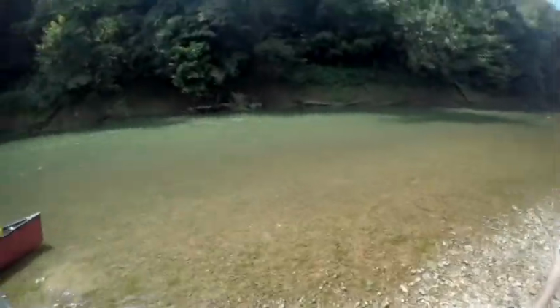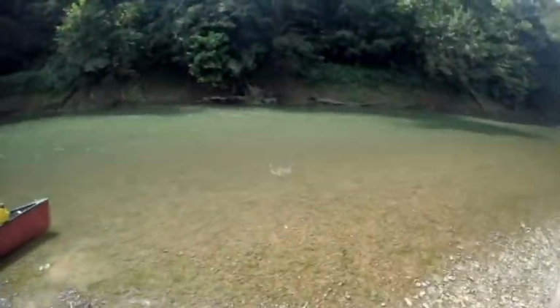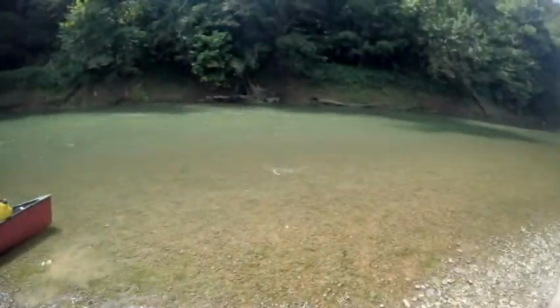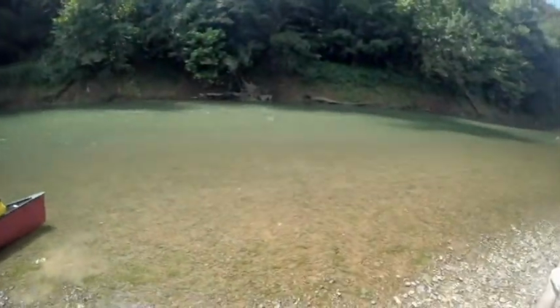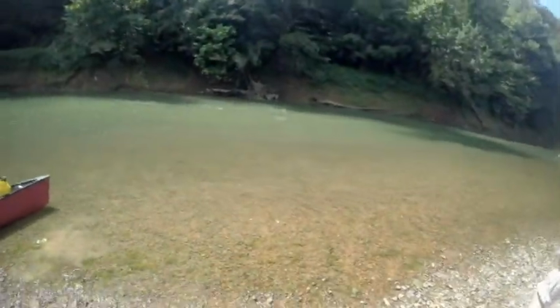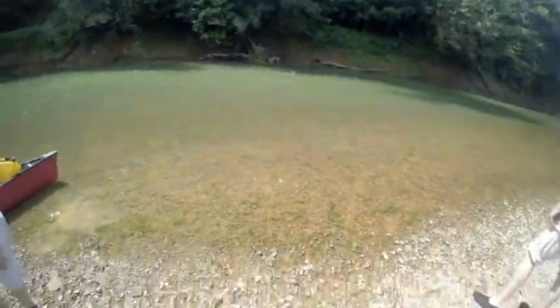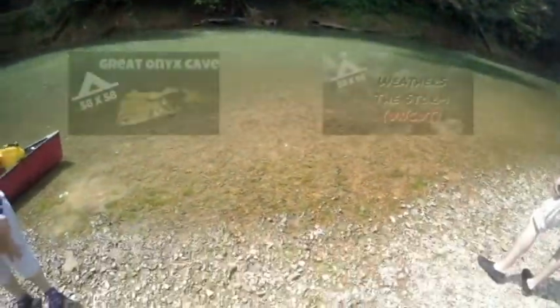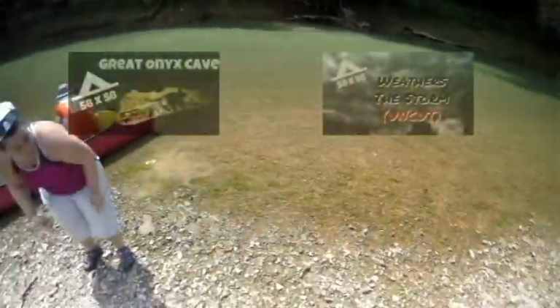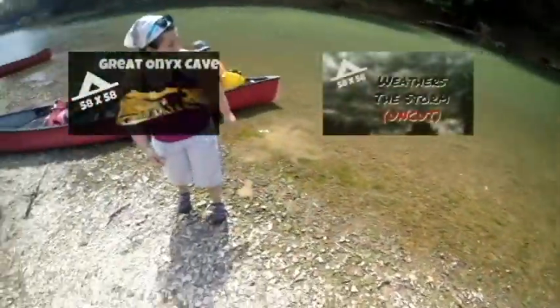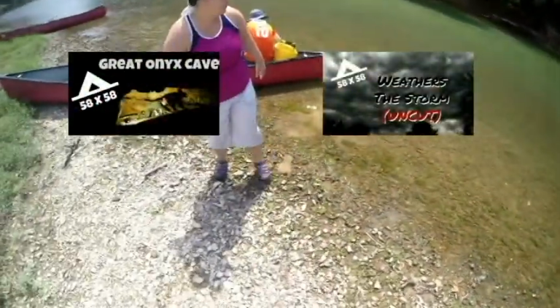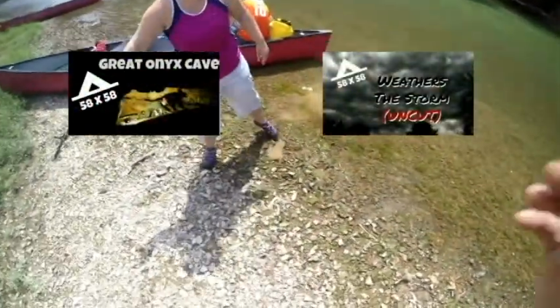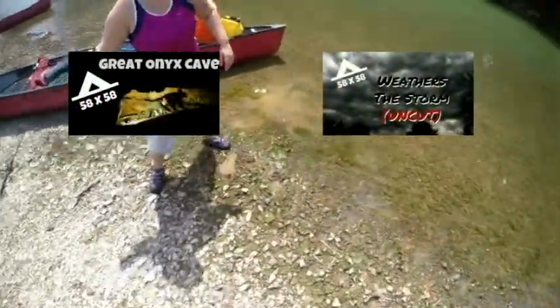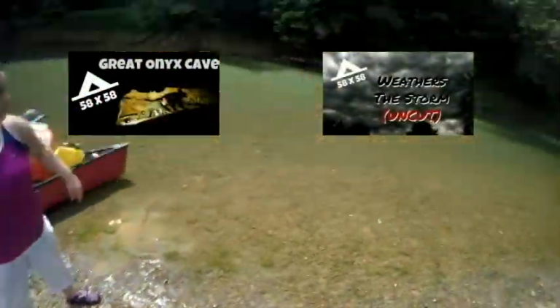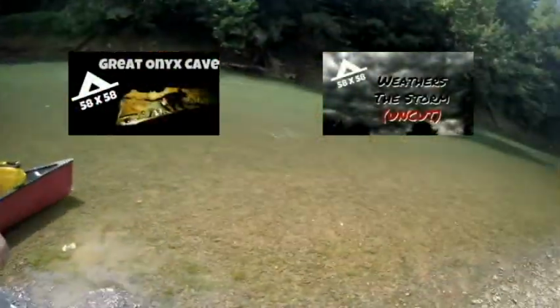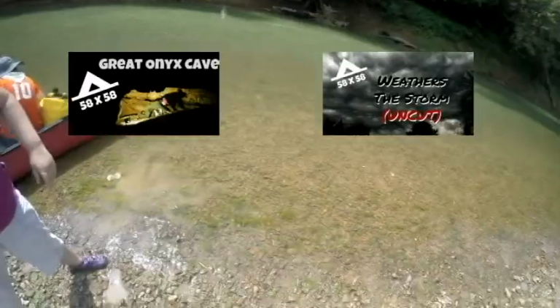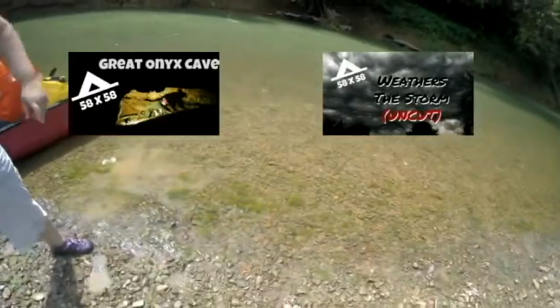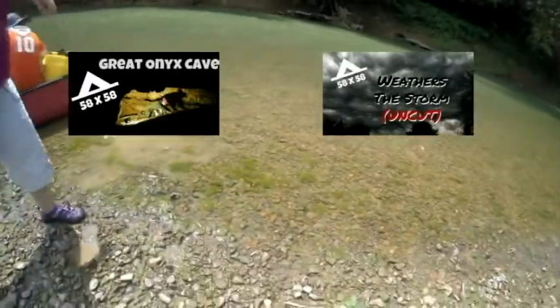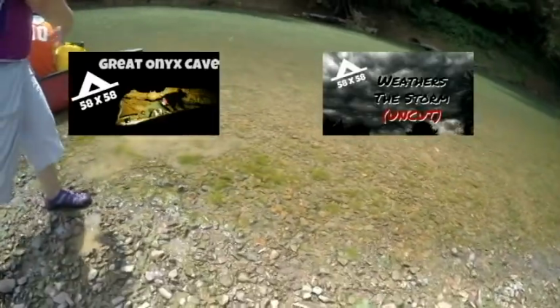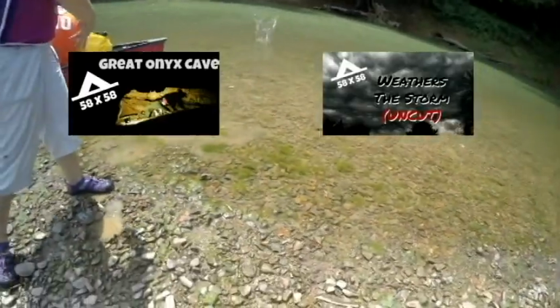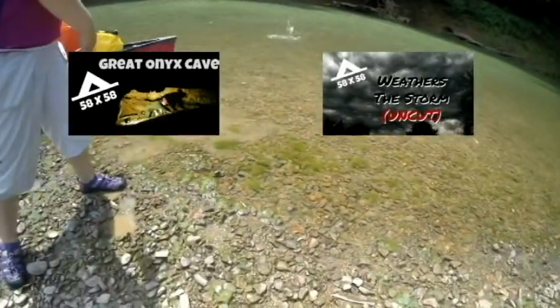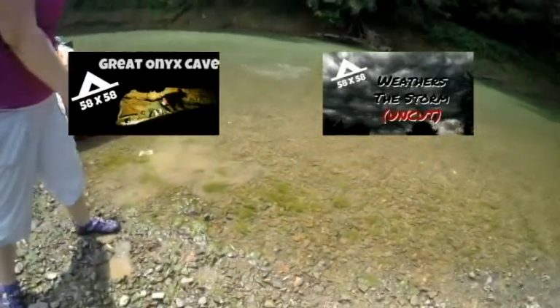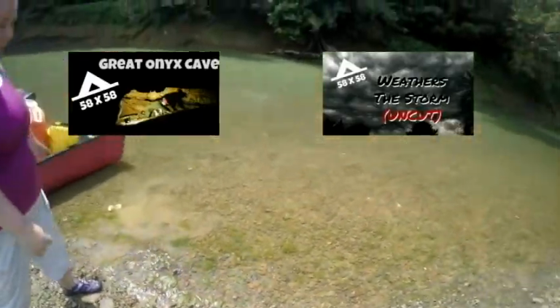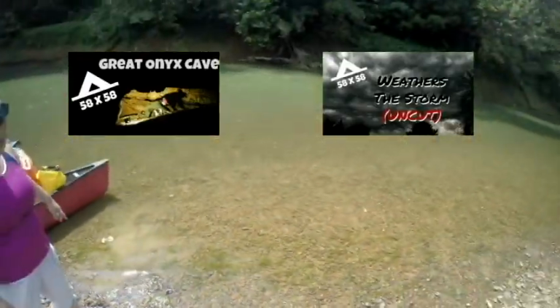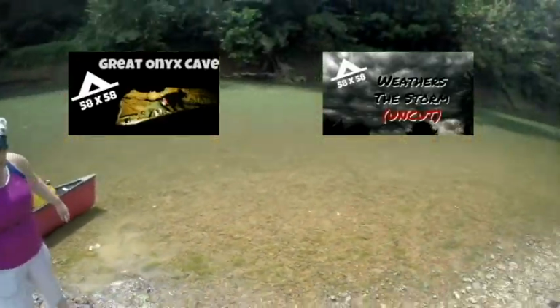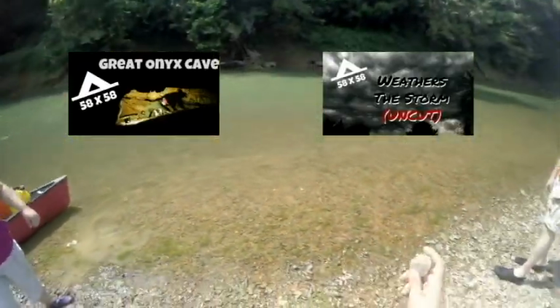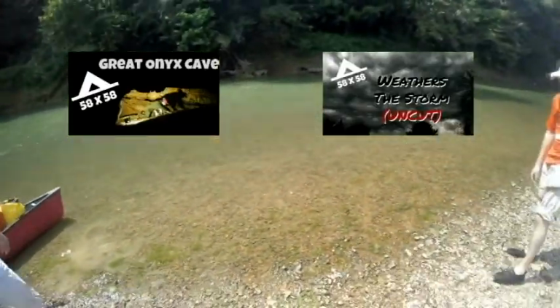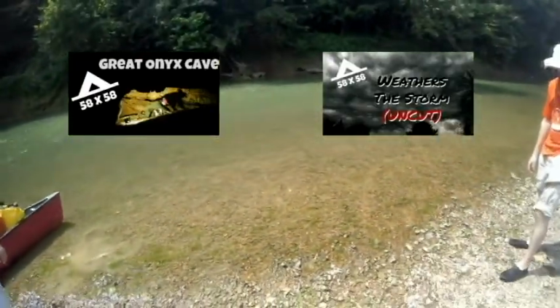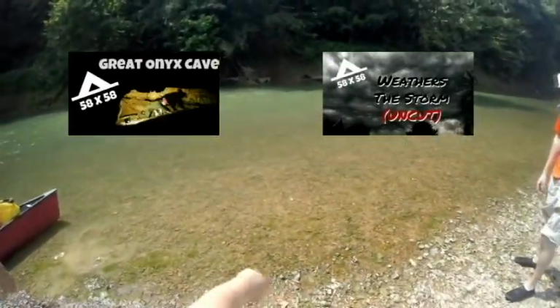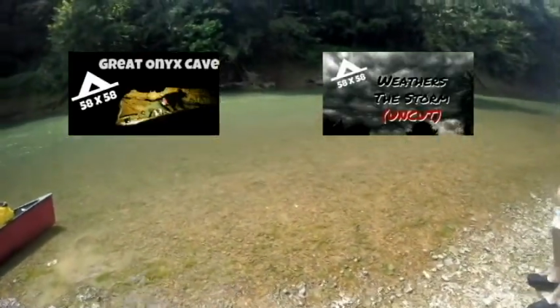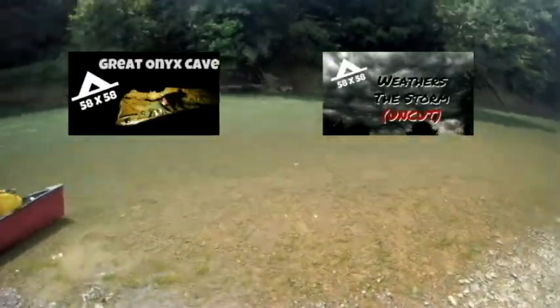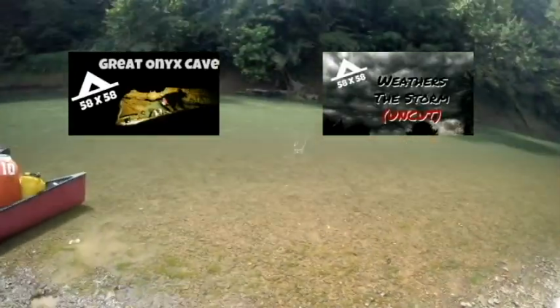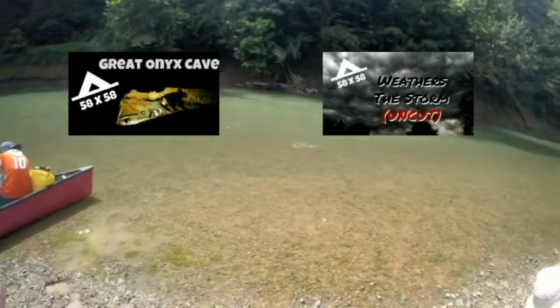If you missed our first video on Great Onyx Cave, you can click here. If you want to check us out as we weather the storm, watch the entire GoPro first-person point of view video here.